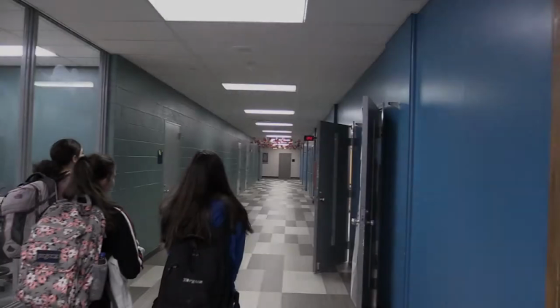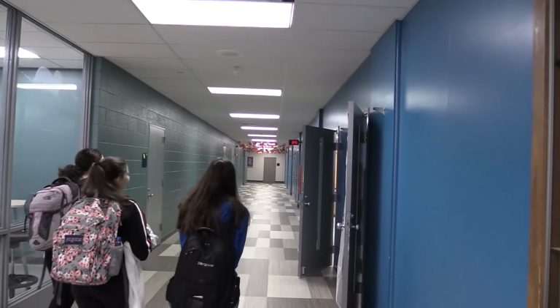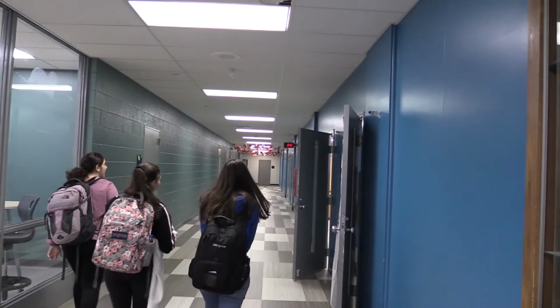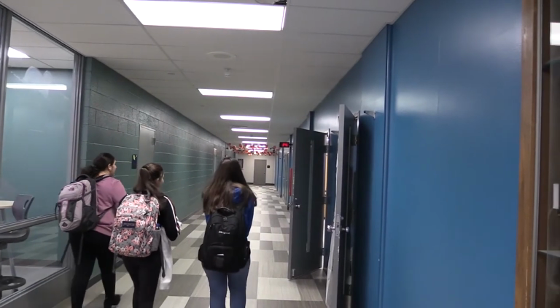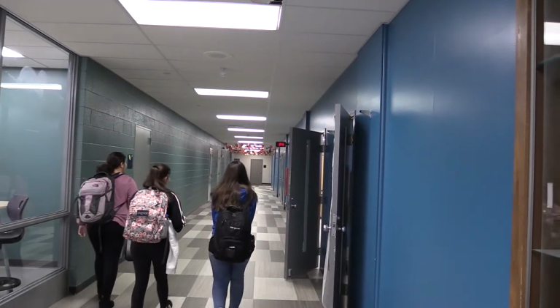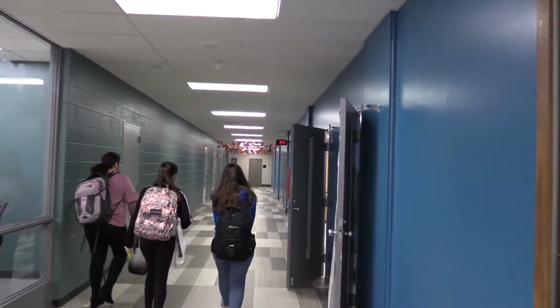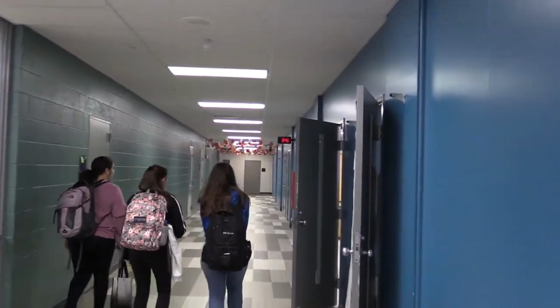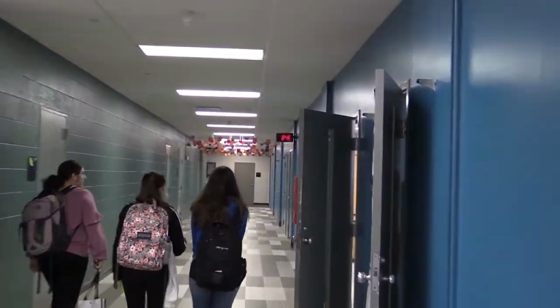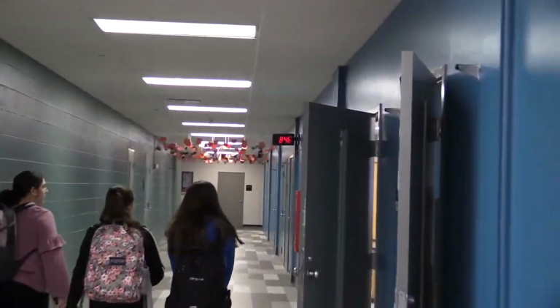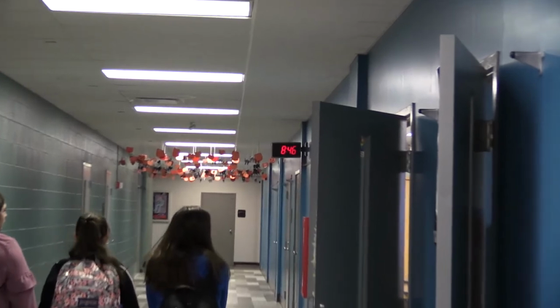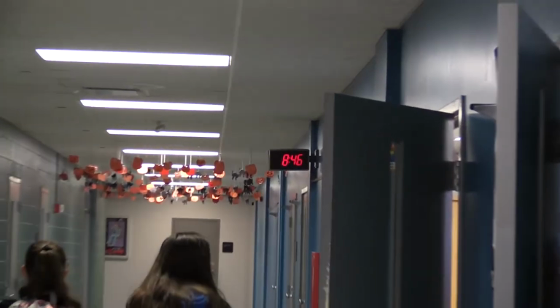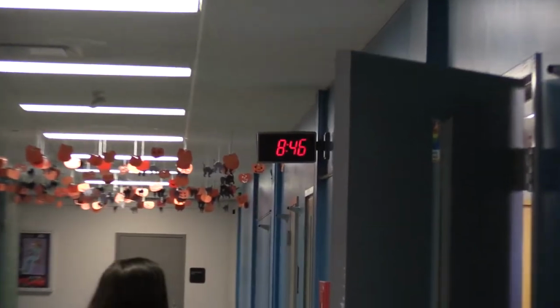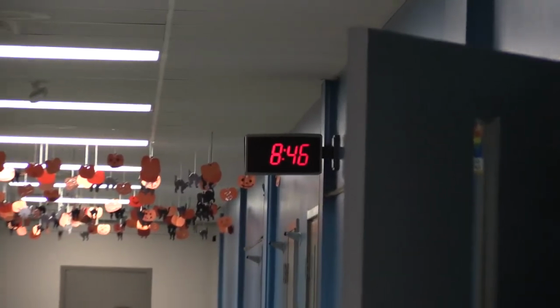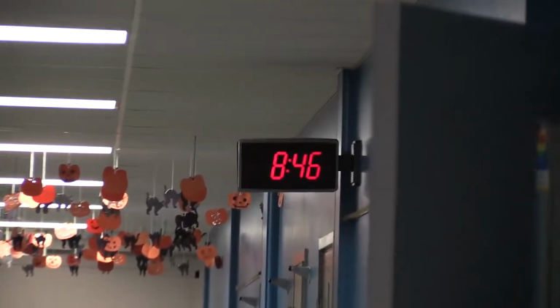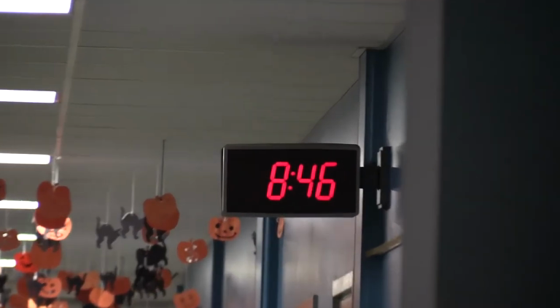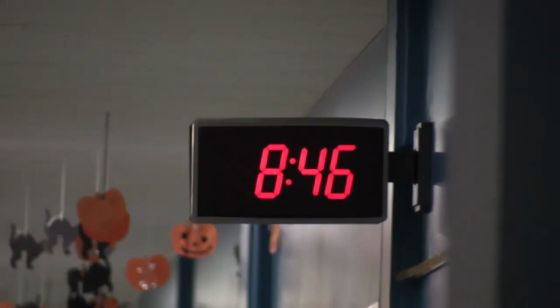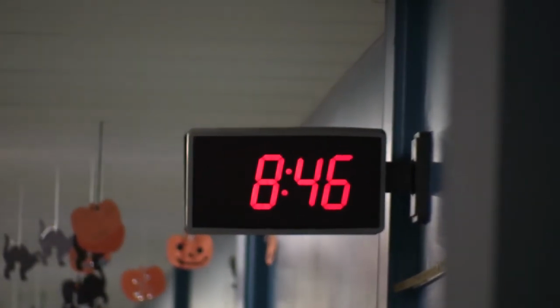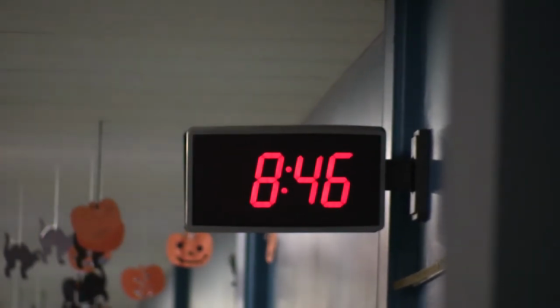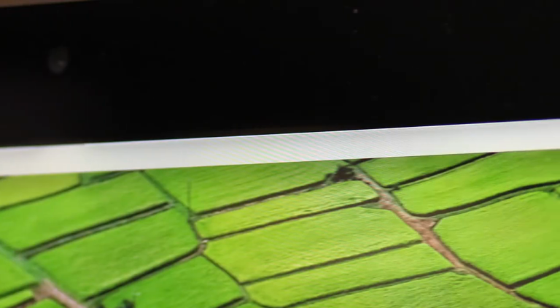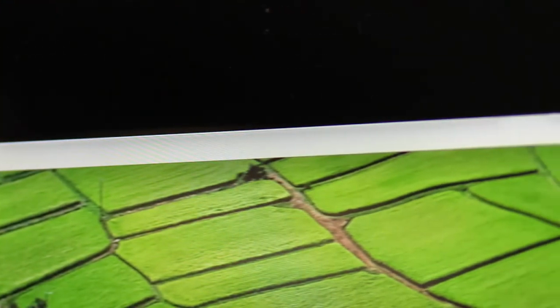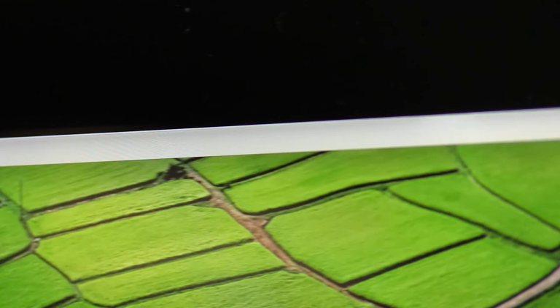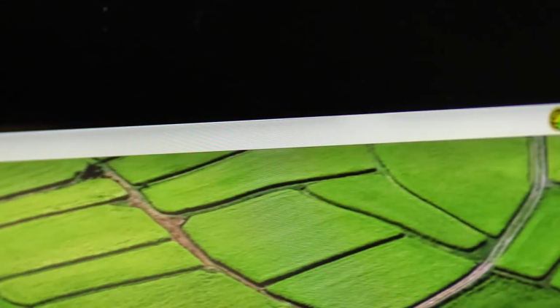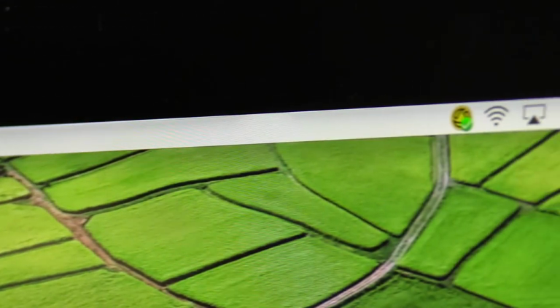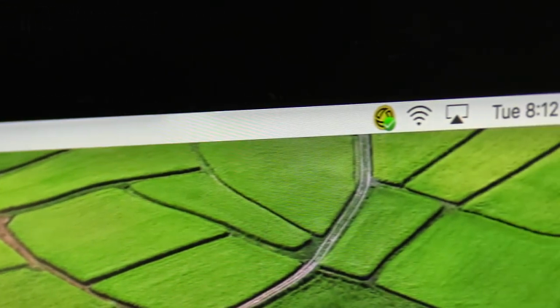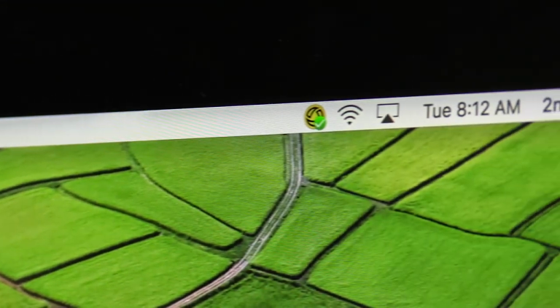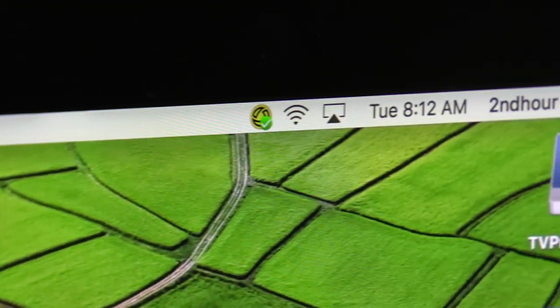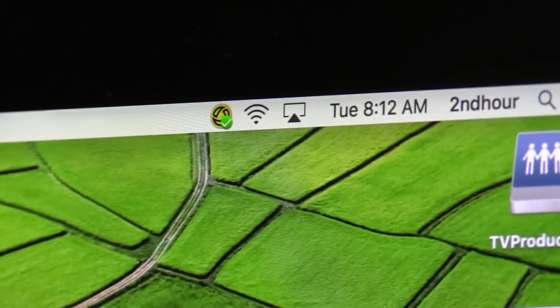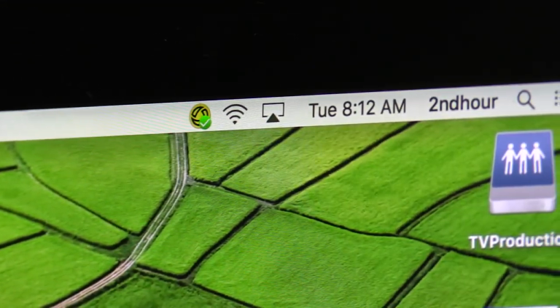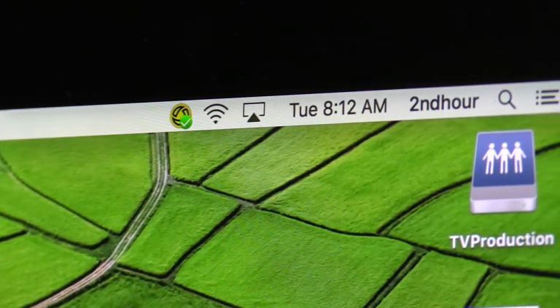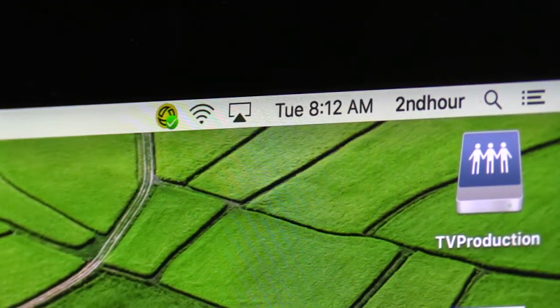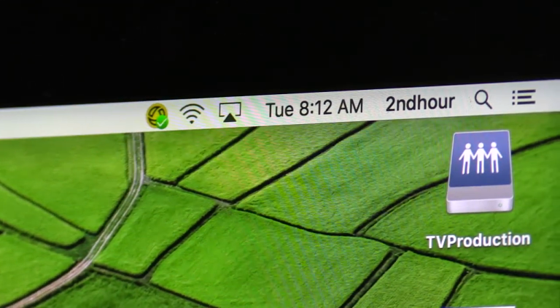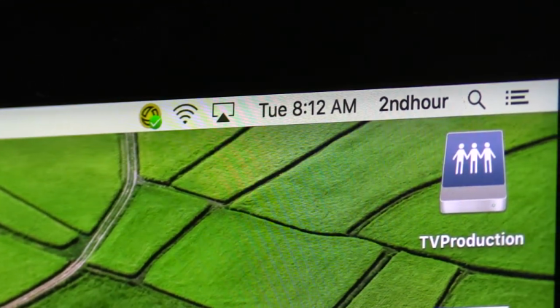Our results showed that 50% of students at WB could not read an analog clock with no numbers. With this information, we can infer that we may also see the same fate as the UK, and analog clocks may officially be running out of time.